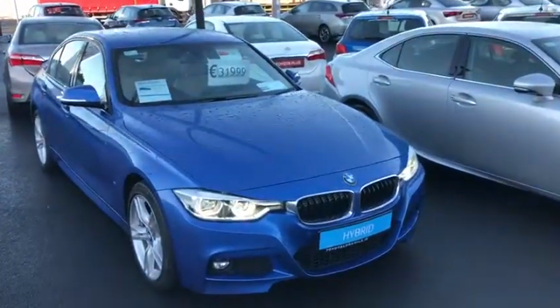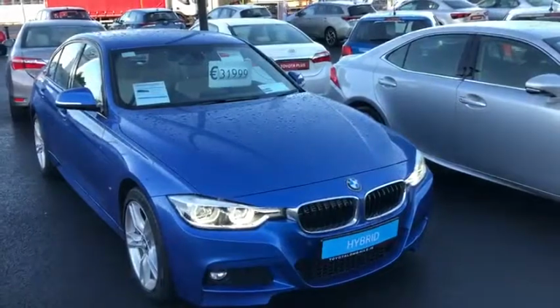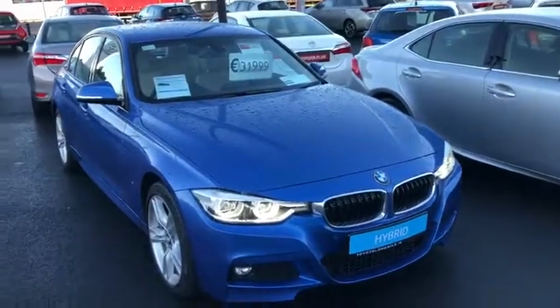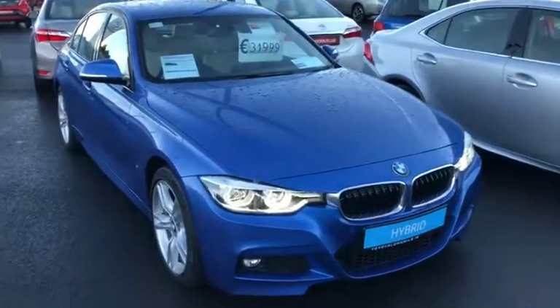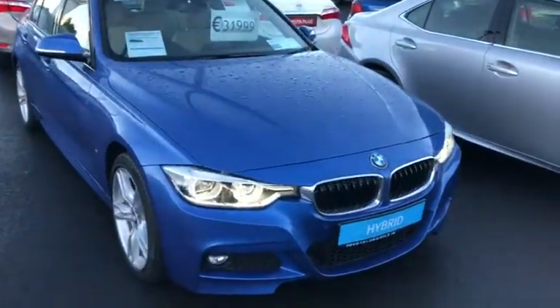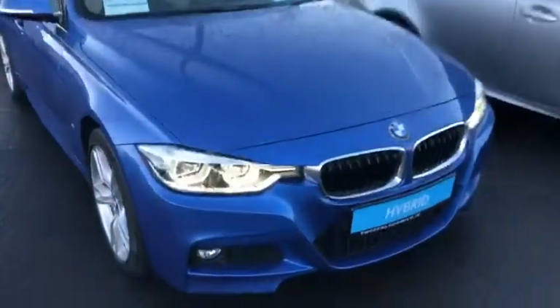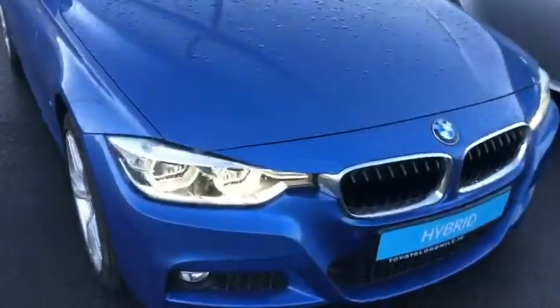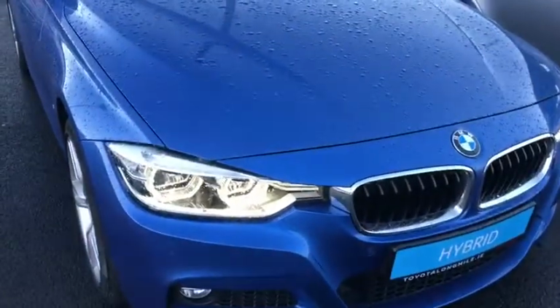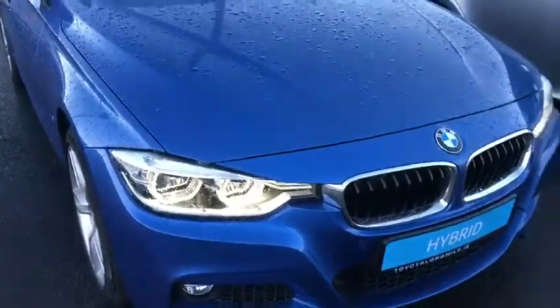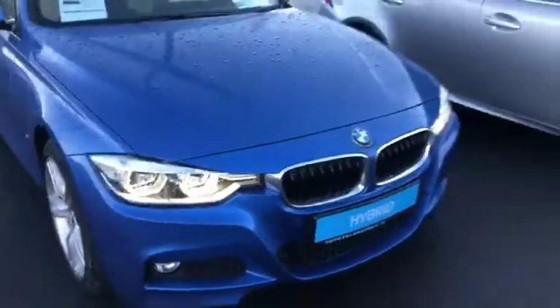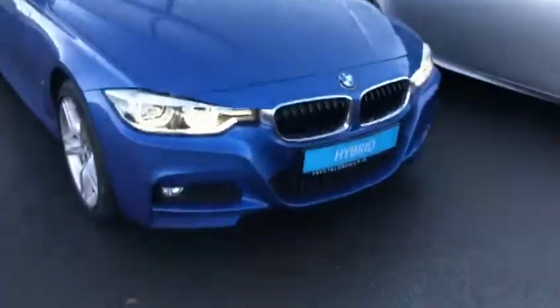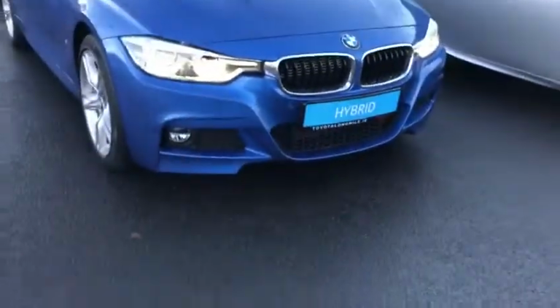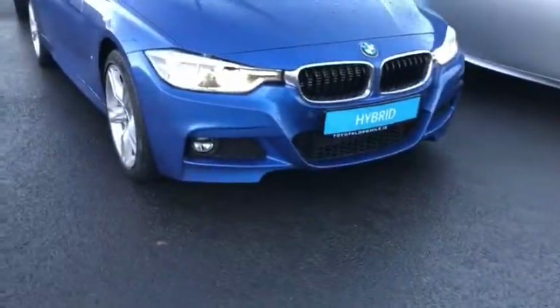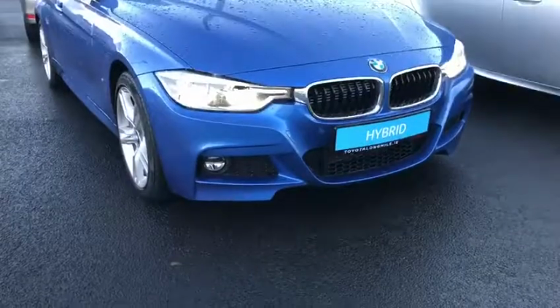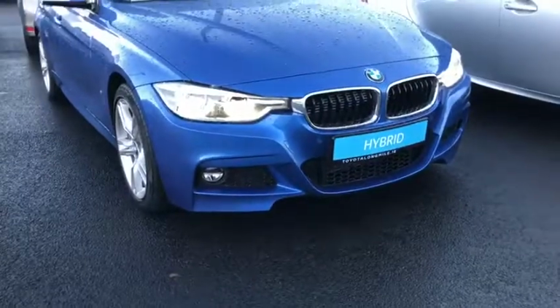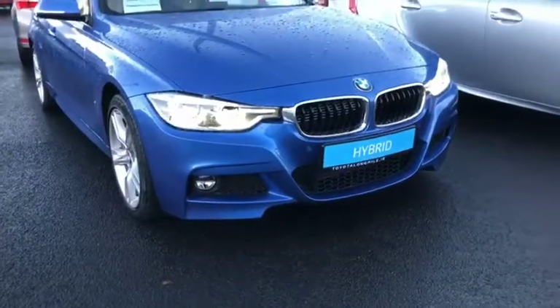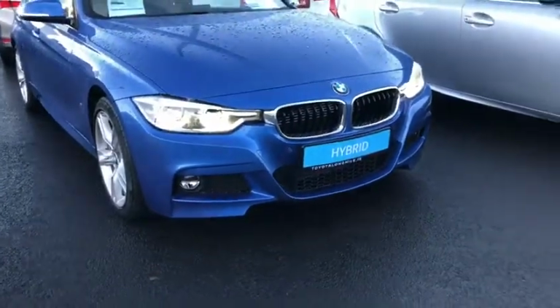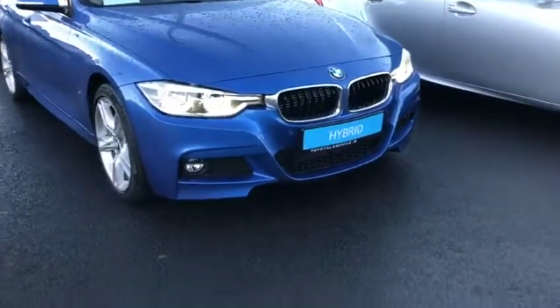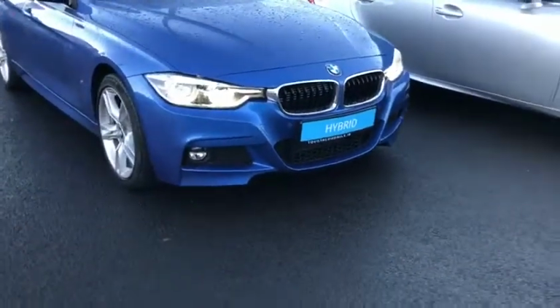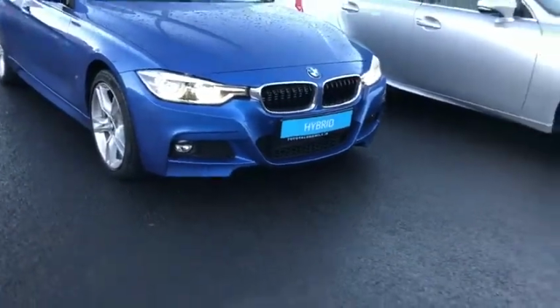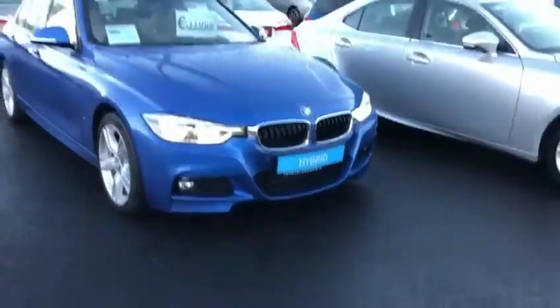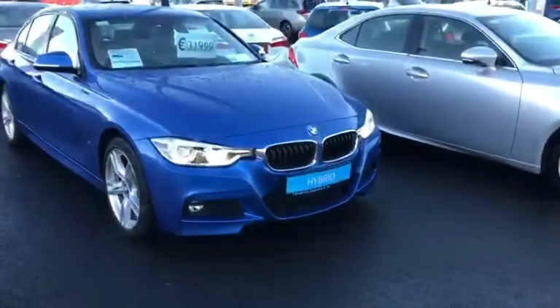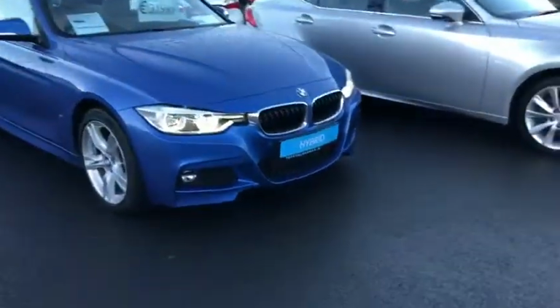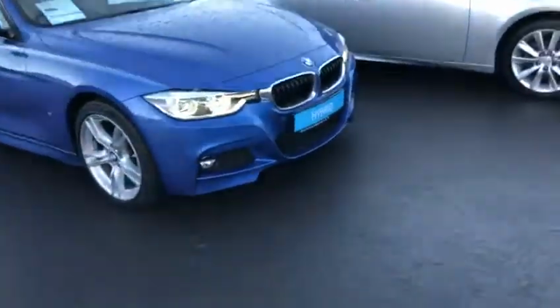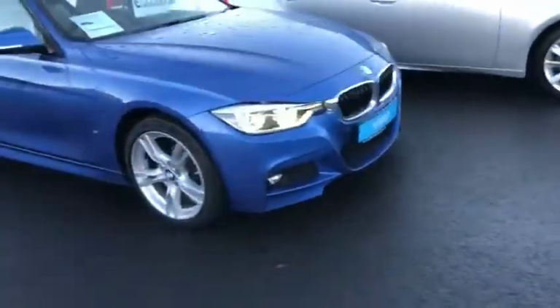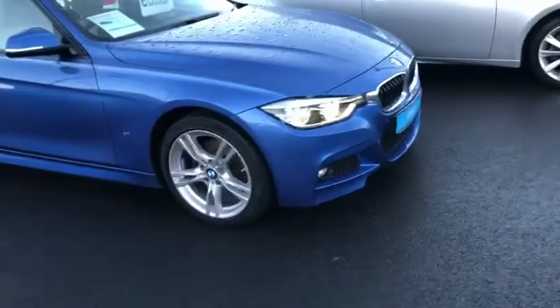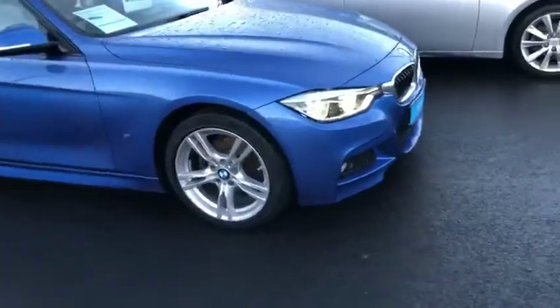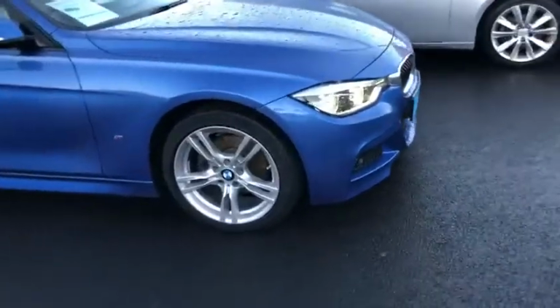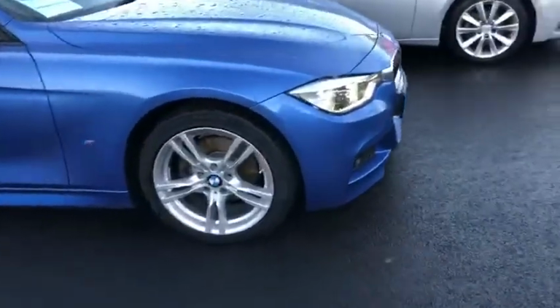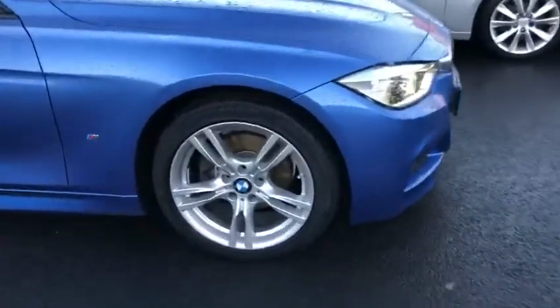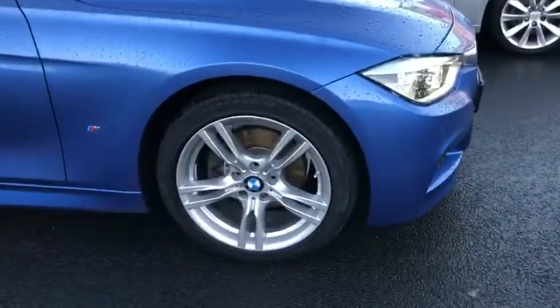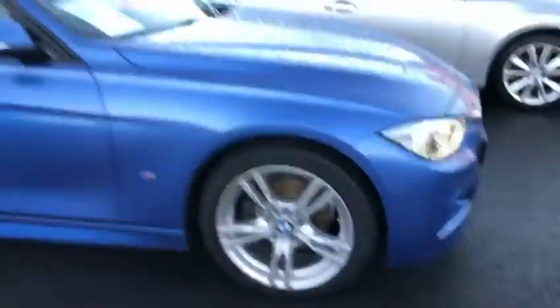This is the M-Sport model. We have our LED Daytona lights with our LED low beam headlights, our front fog lights, and front parking sensors. 18 inch wood scope M-Sport alloy wheels.